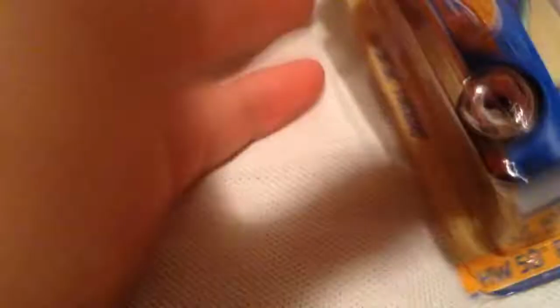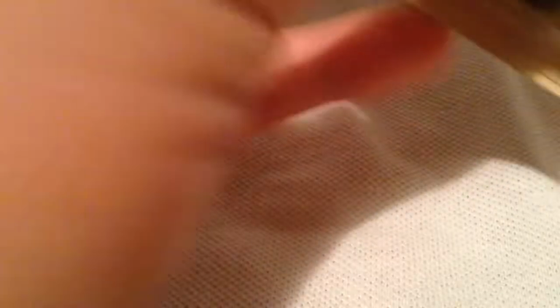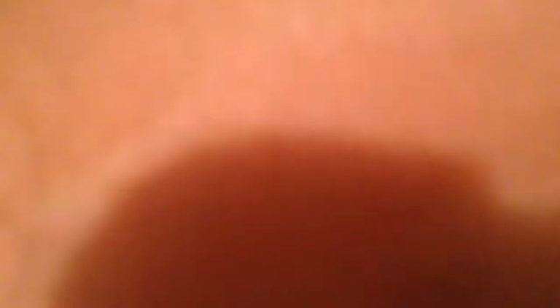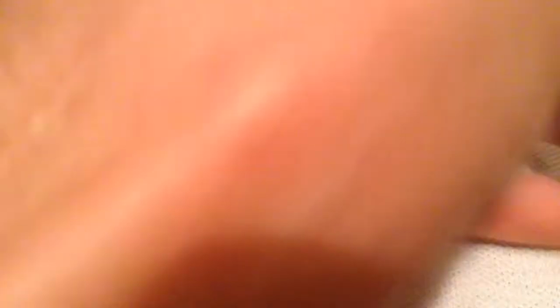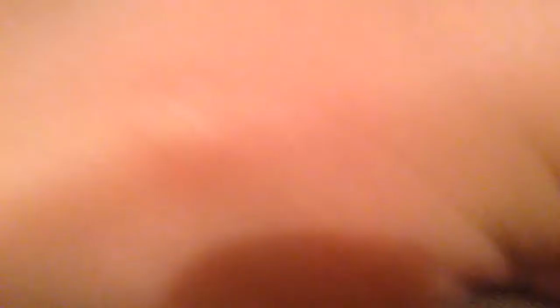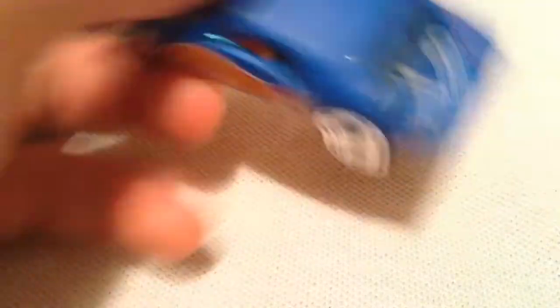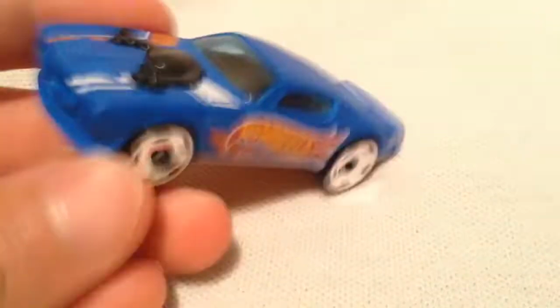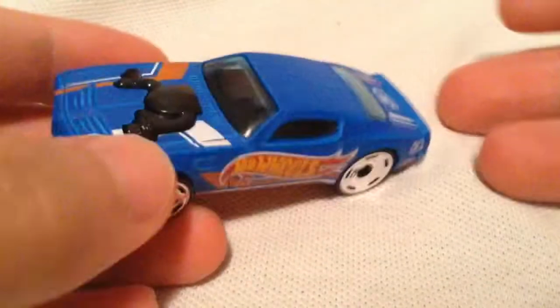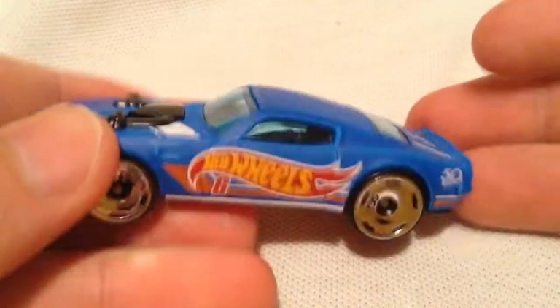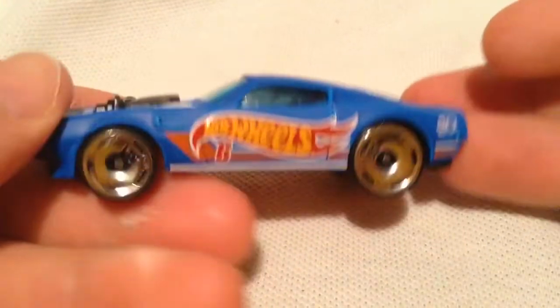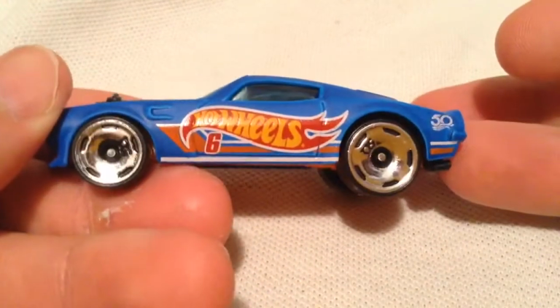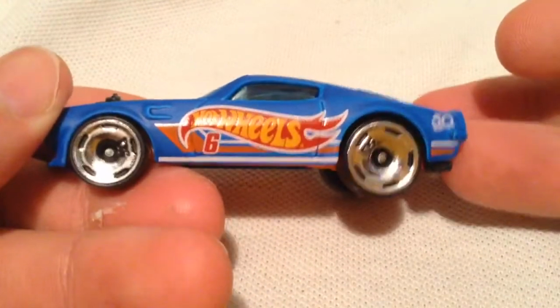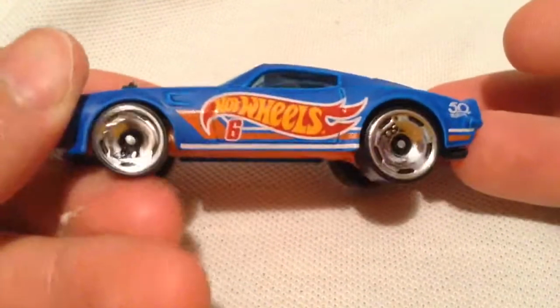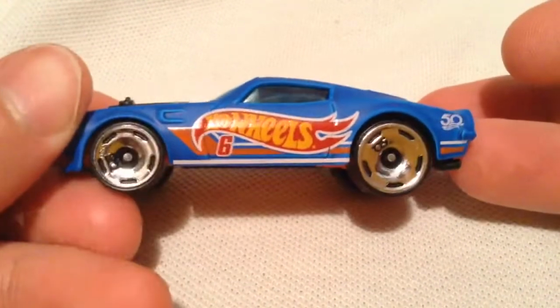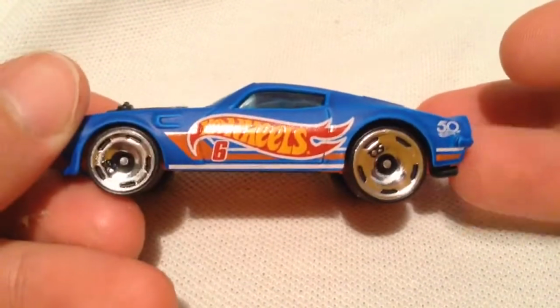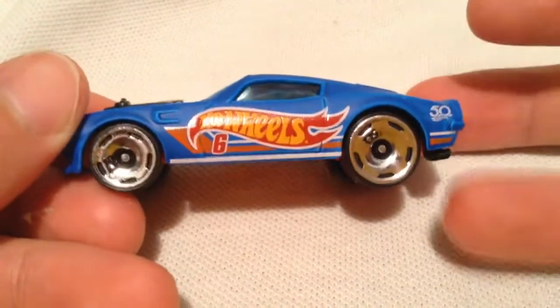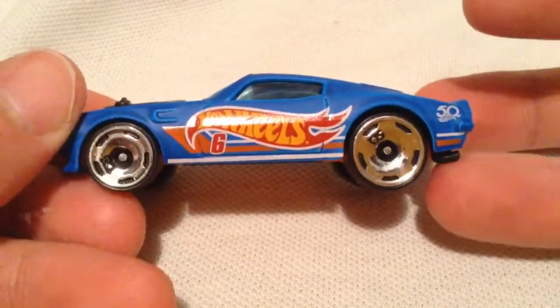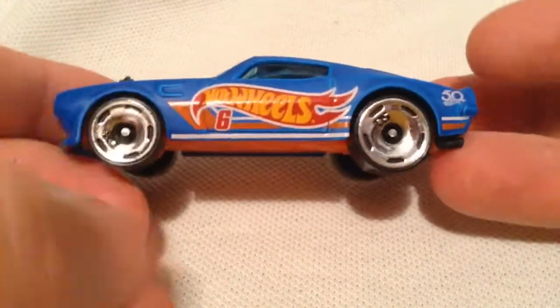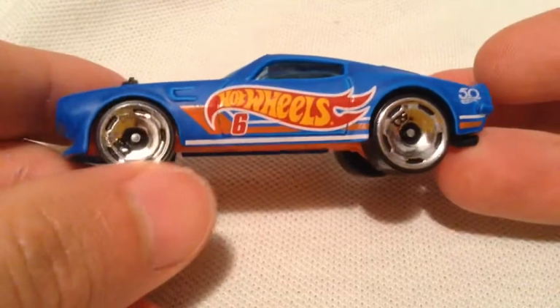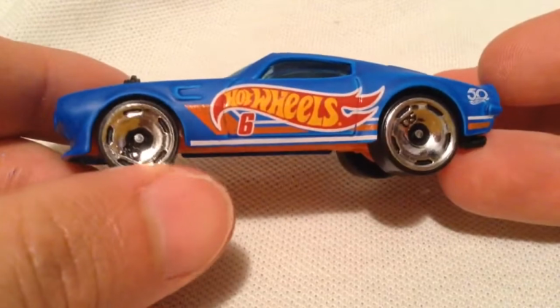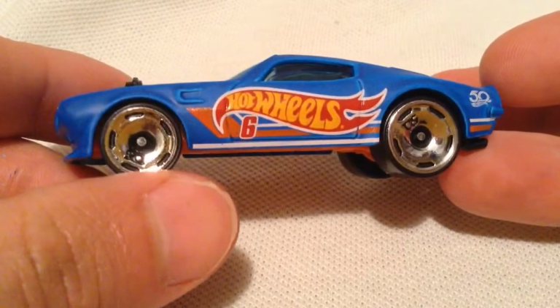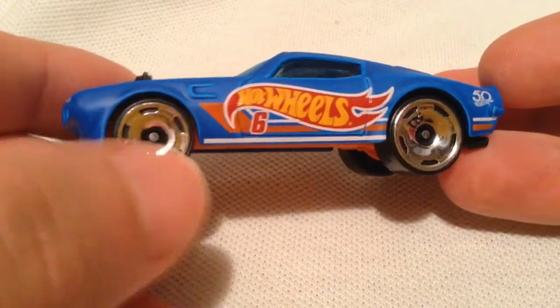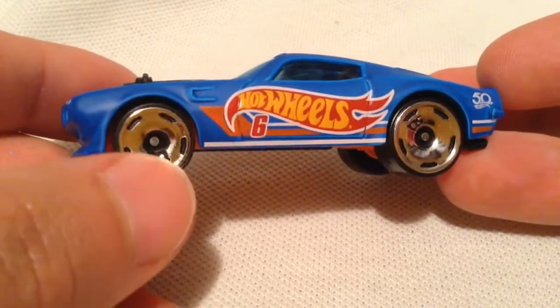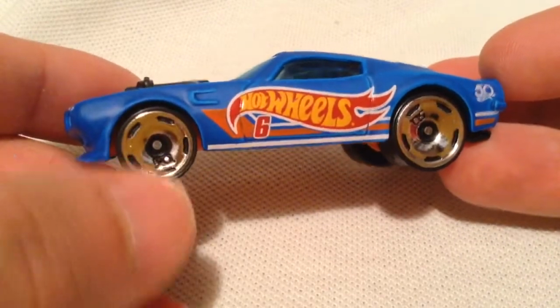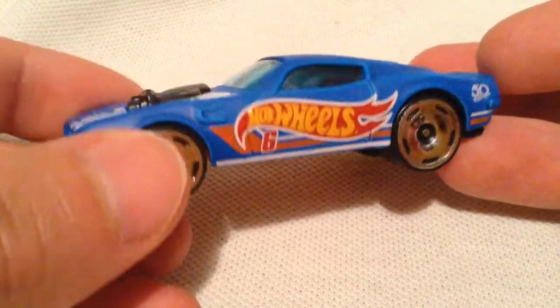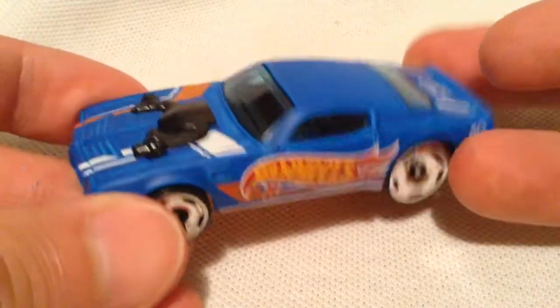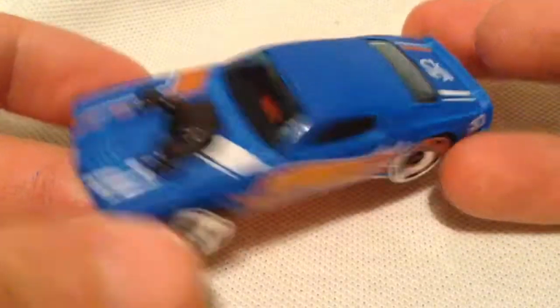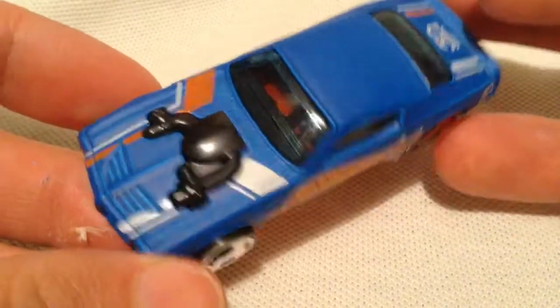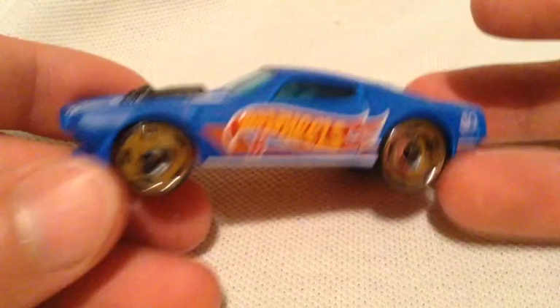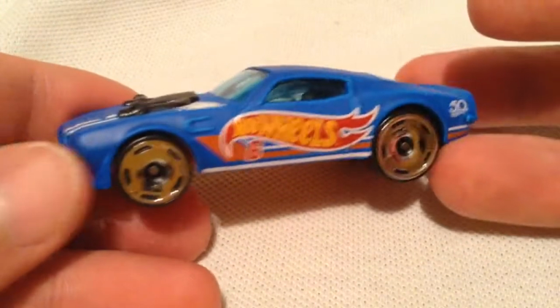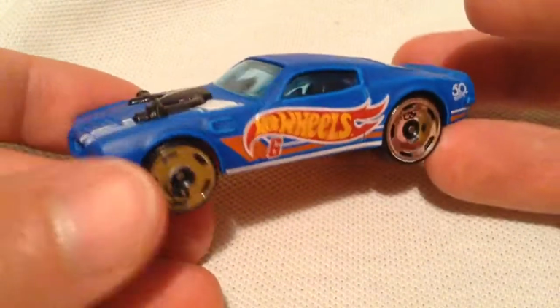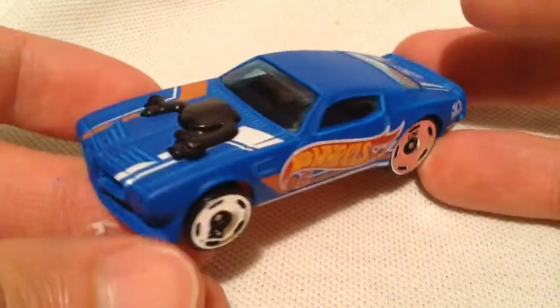So this is part of the race team, 50th anniversary. It has the 50th anniversary rims there. Very cool — there's a 50 in it. Pretty fat looking on this Firebird, which I think is pretty cool.